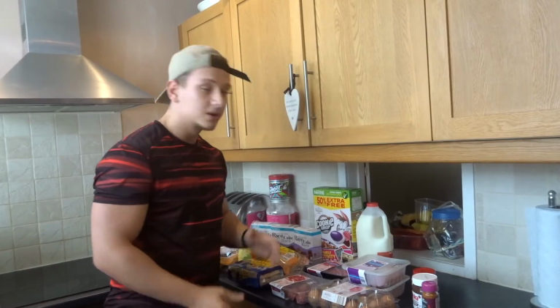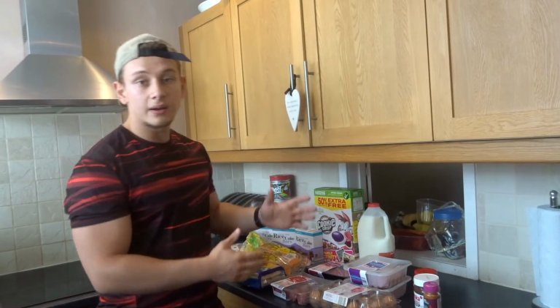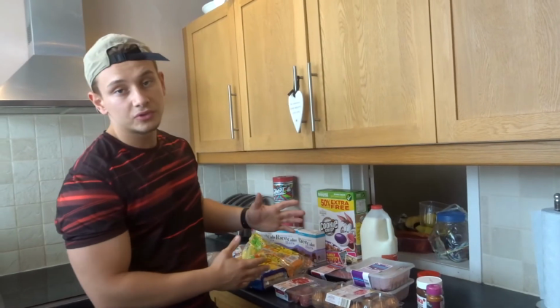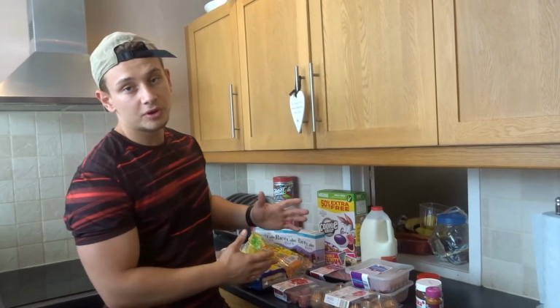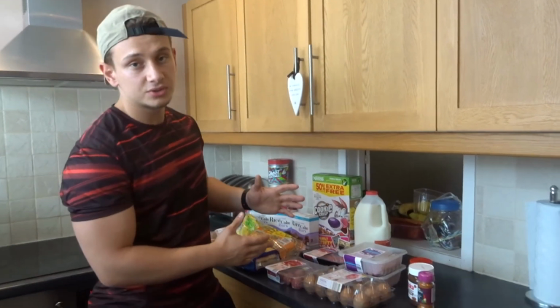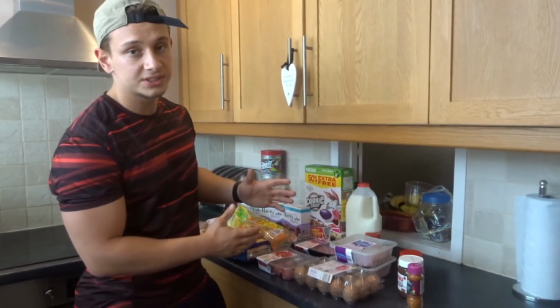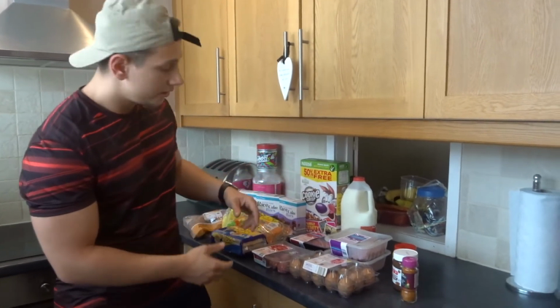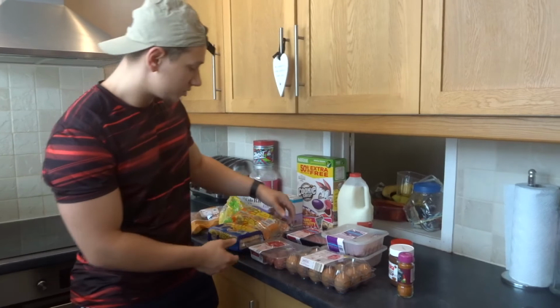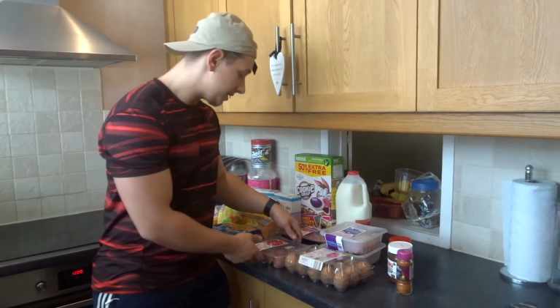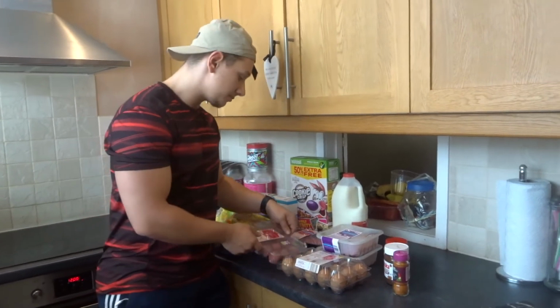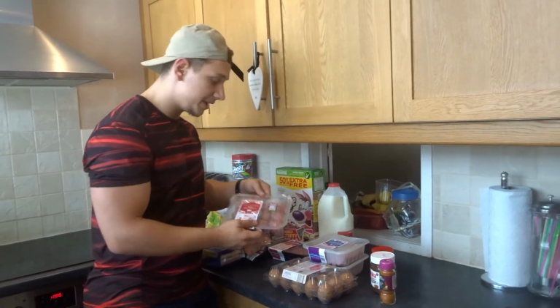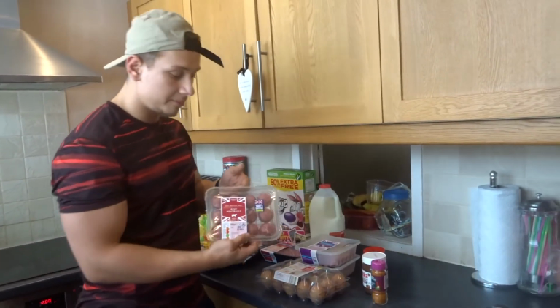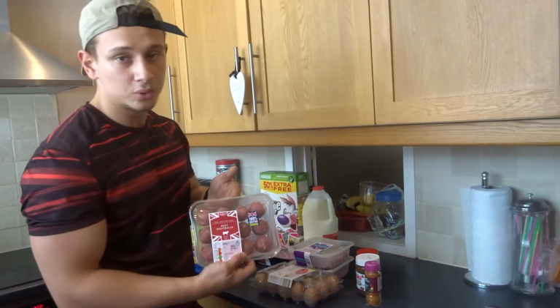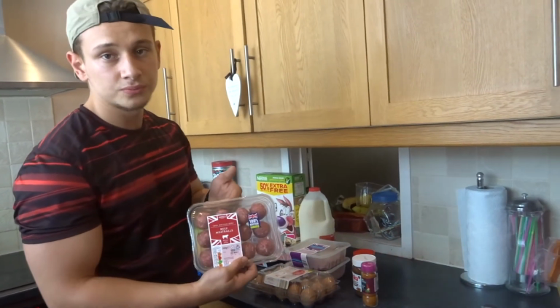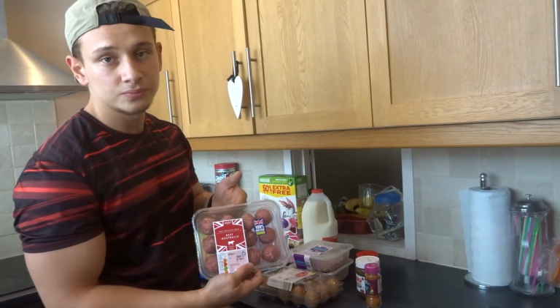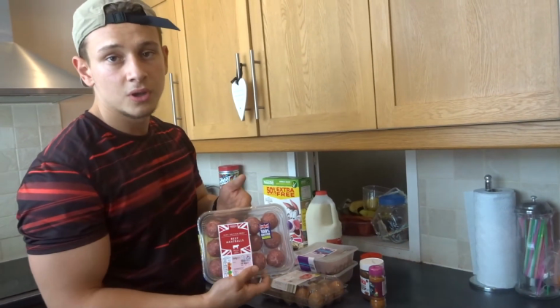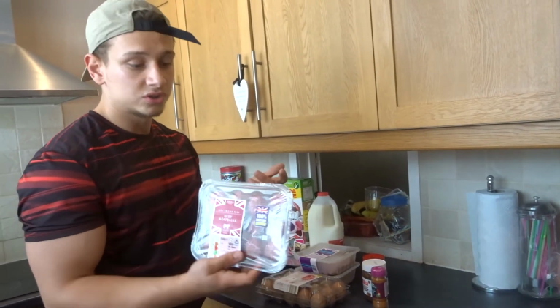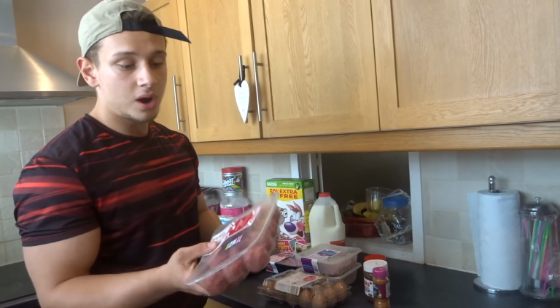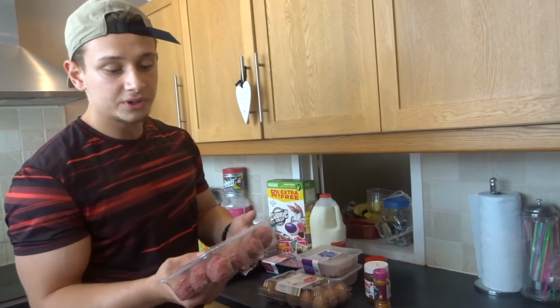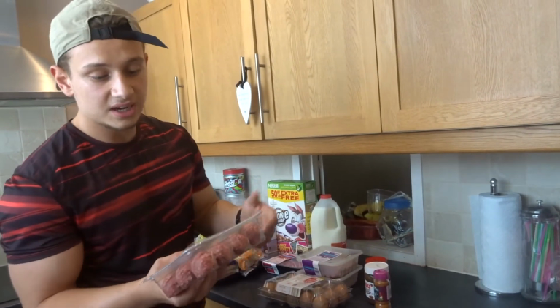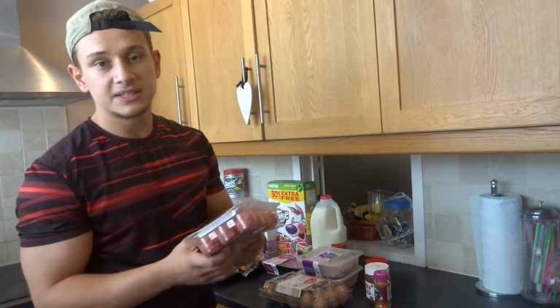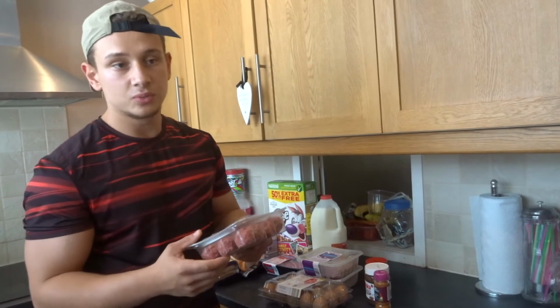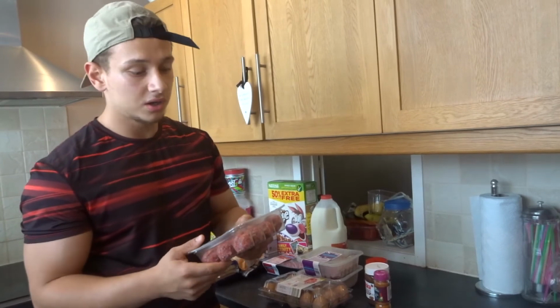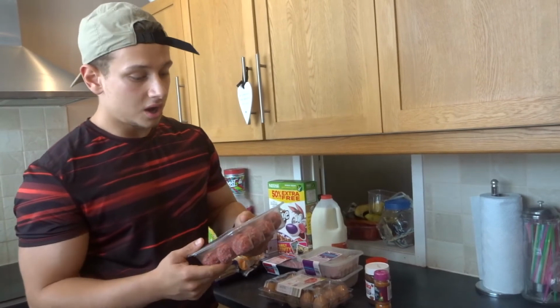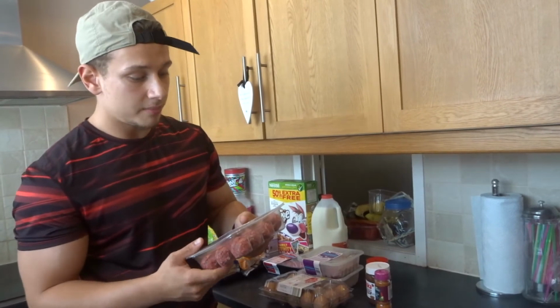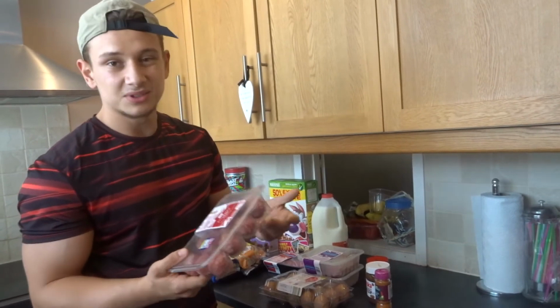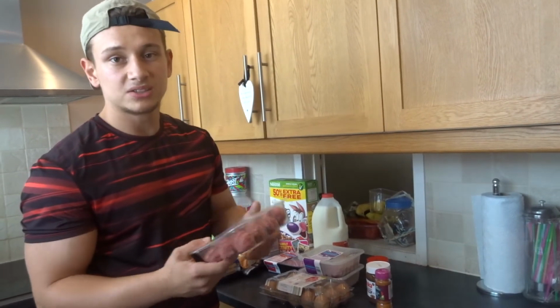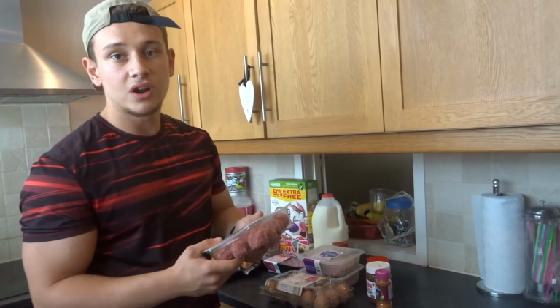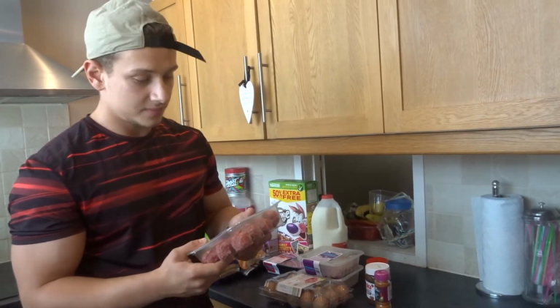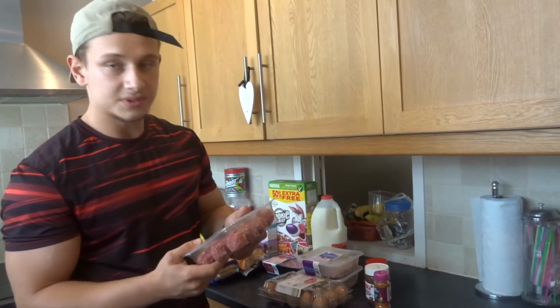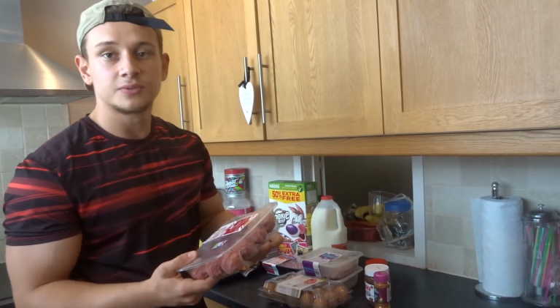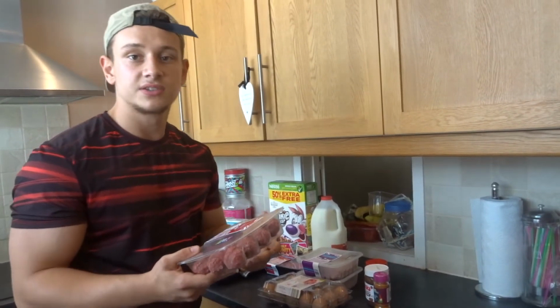Now moving on to the protein sources. First I picked up some beef meatballs — I'll probably cook these up and take them to work, mix them with some pasta or rice and throw some vegetables in there too.